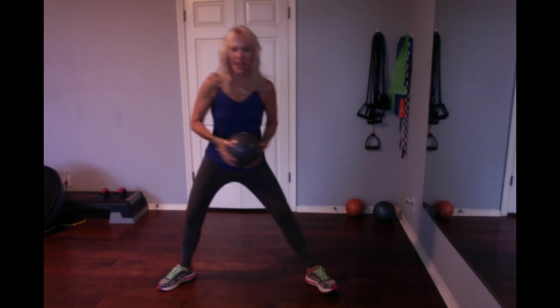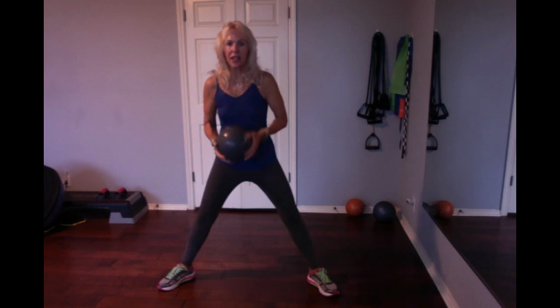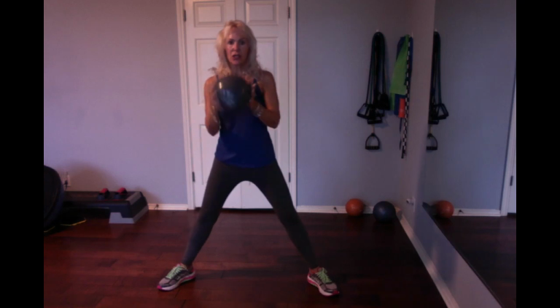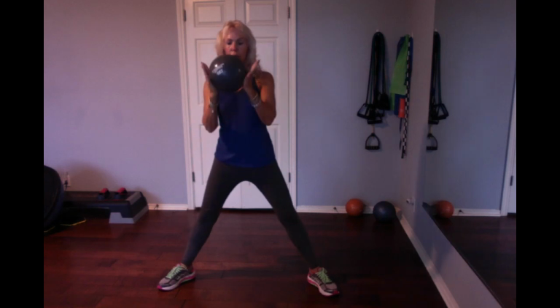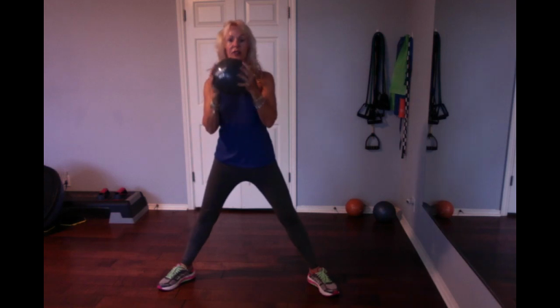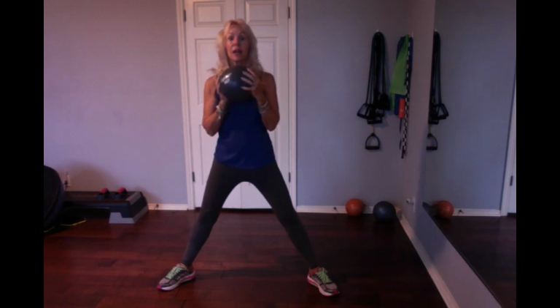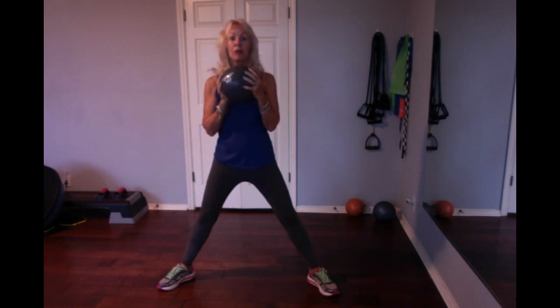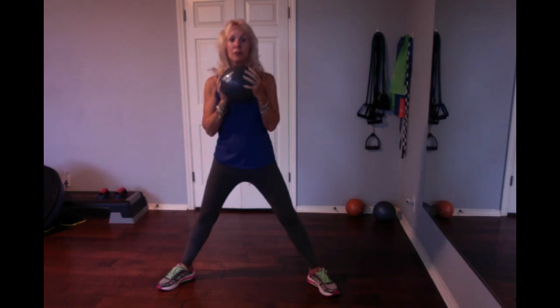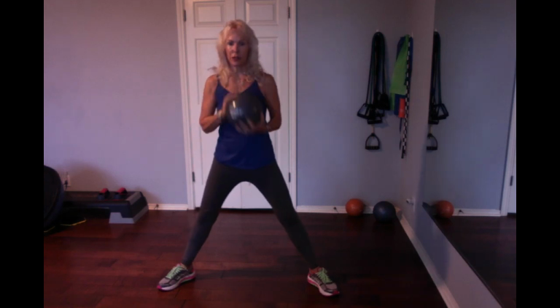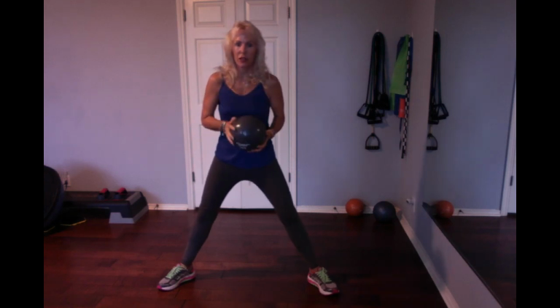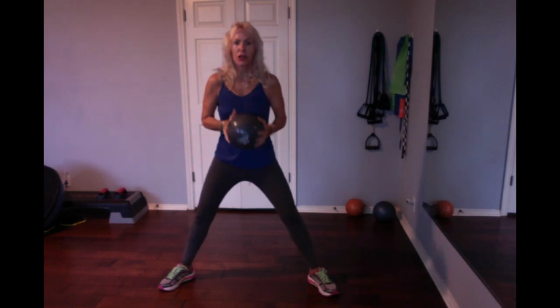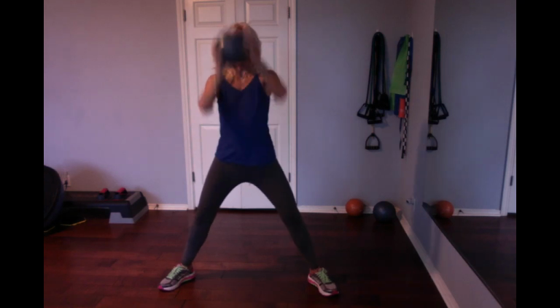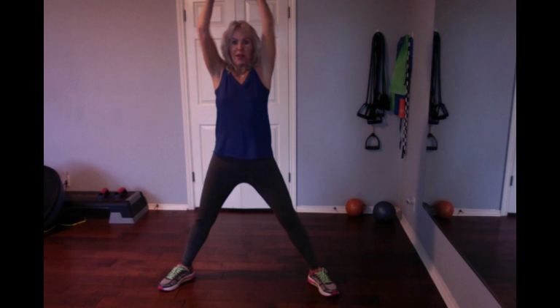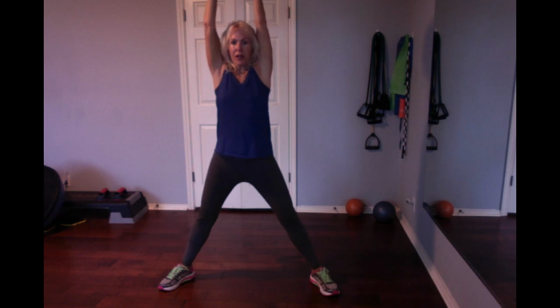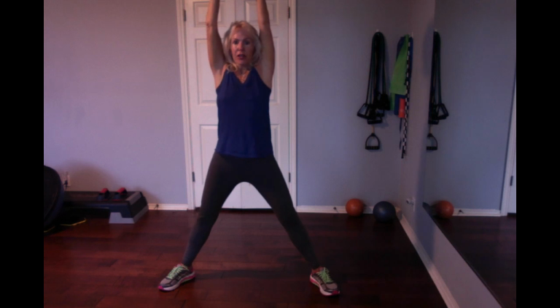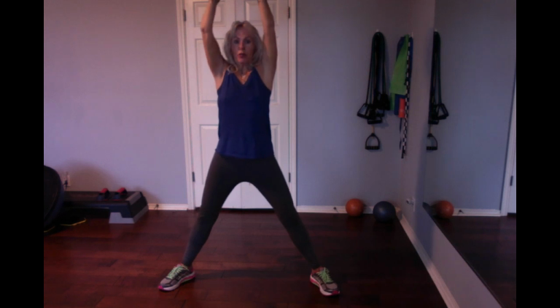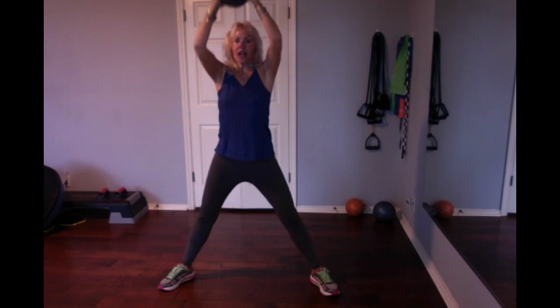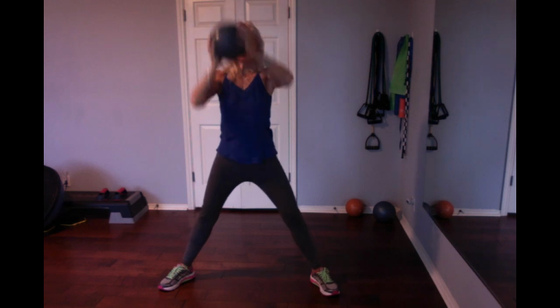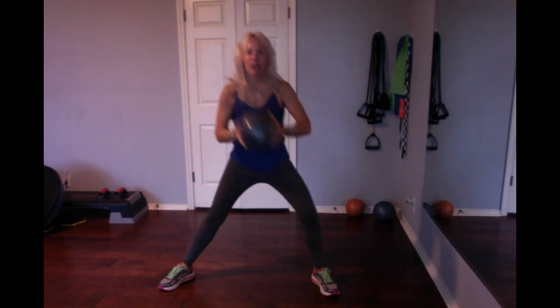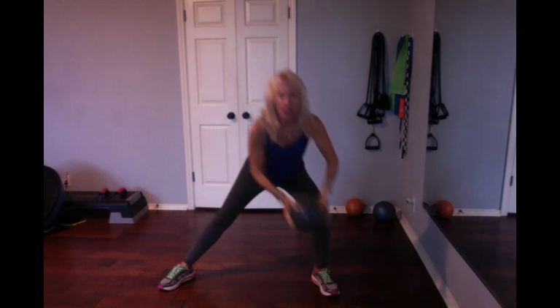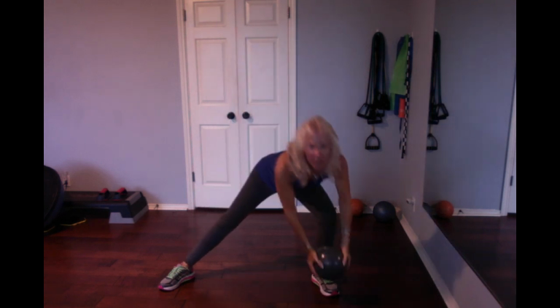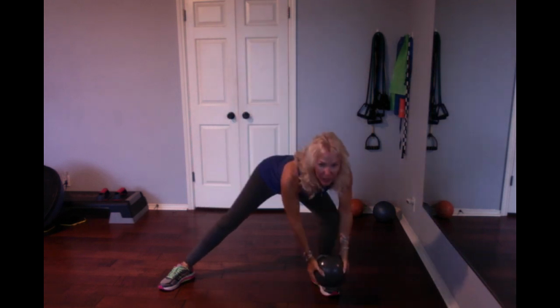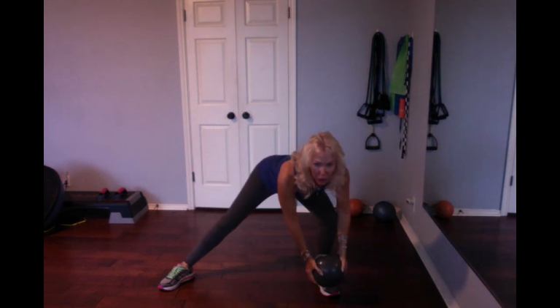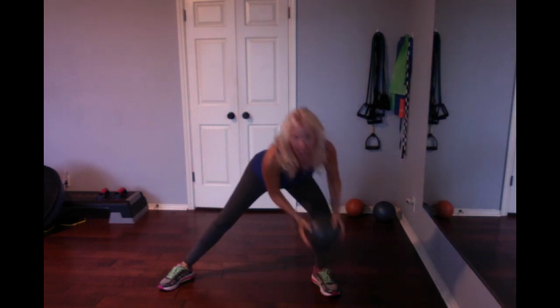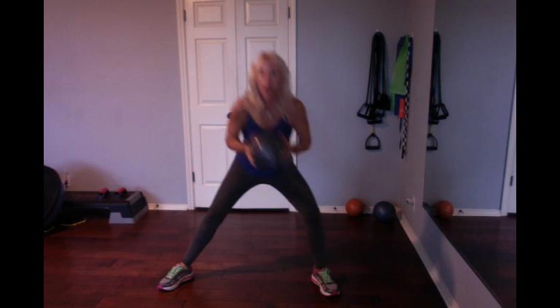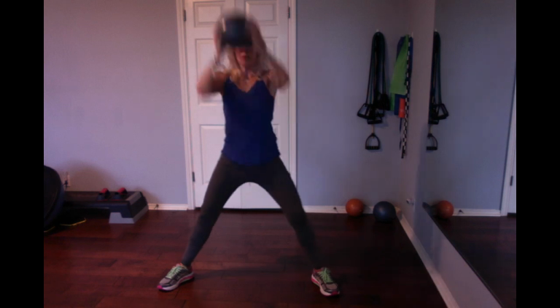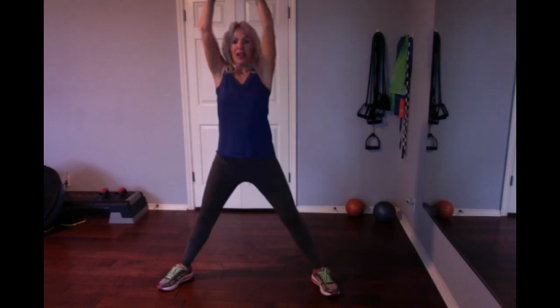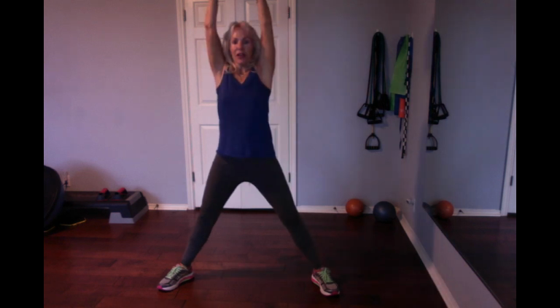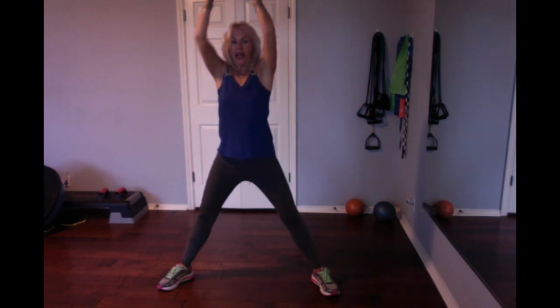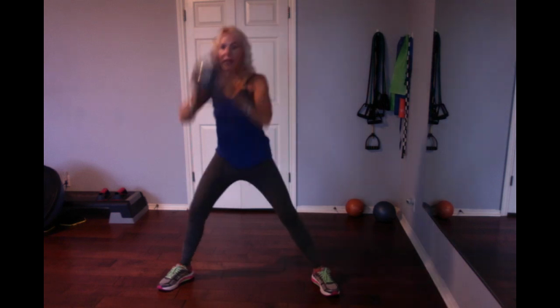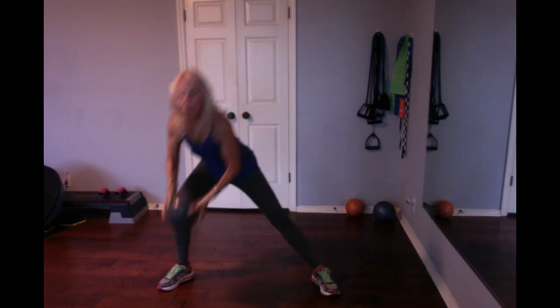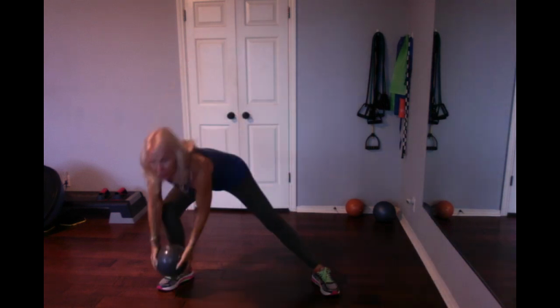Side-to-side lunge with a 10-pound medicine ball. Start with the ball up in the air. You're going to bring it down, lunge, and tap that toe. Then bring it back up in the air and tap the other toe.